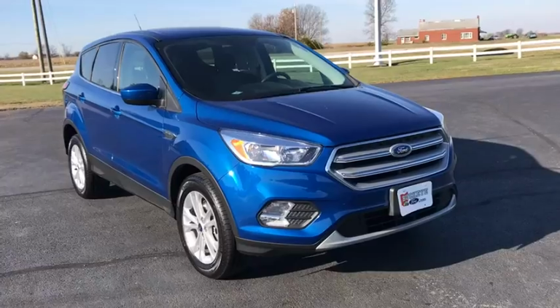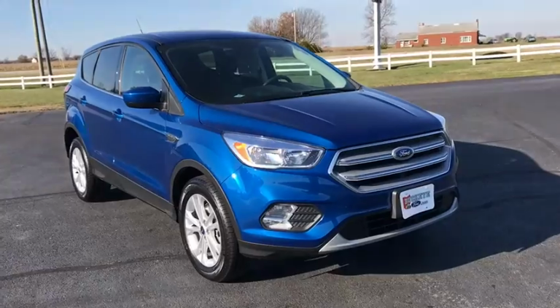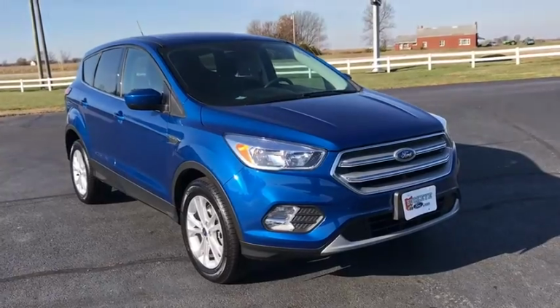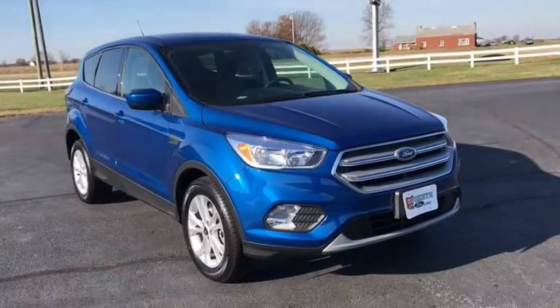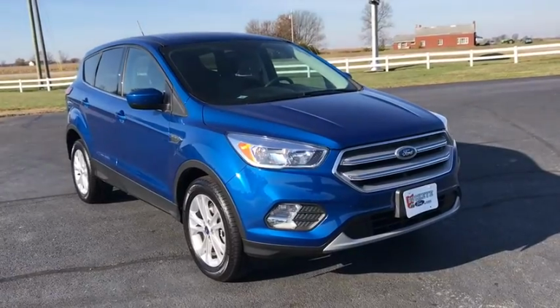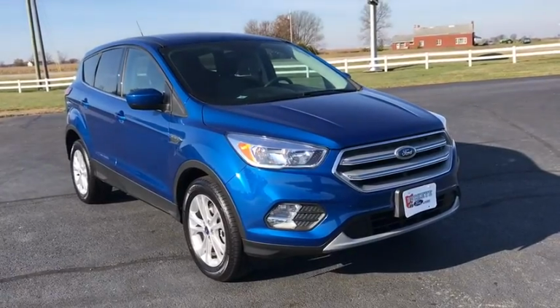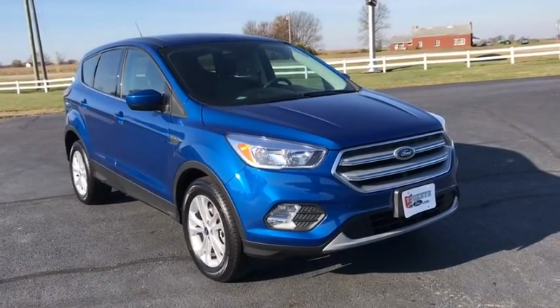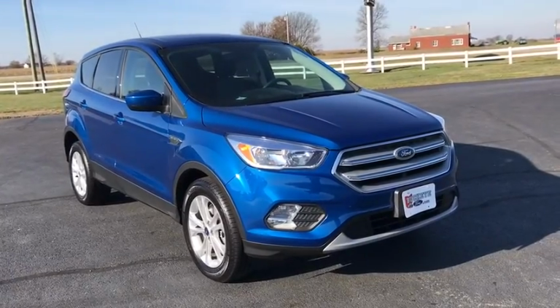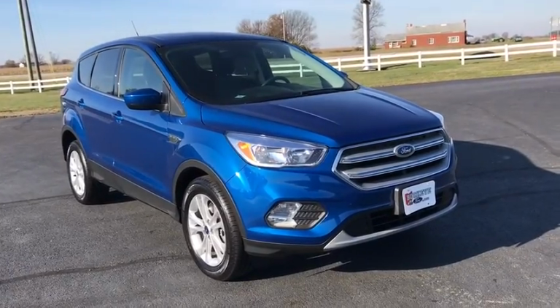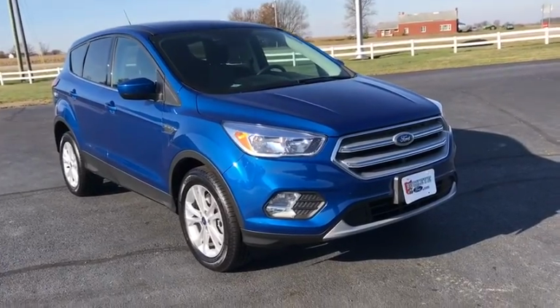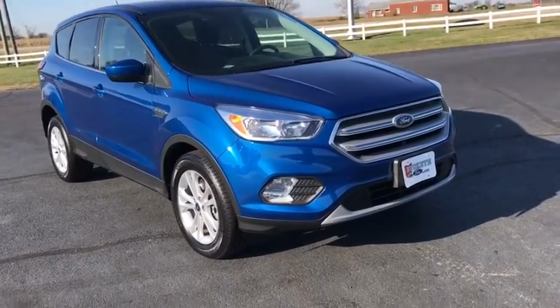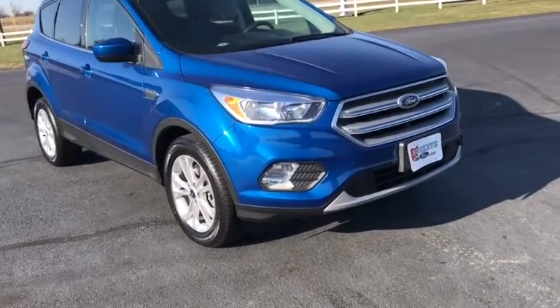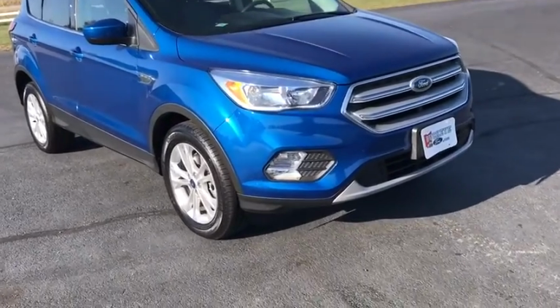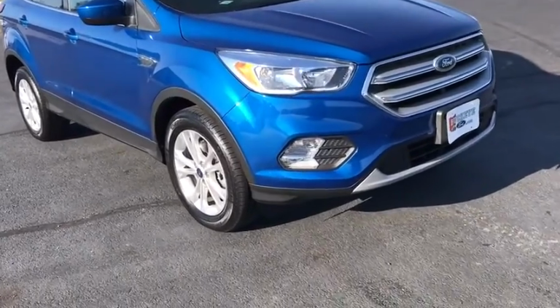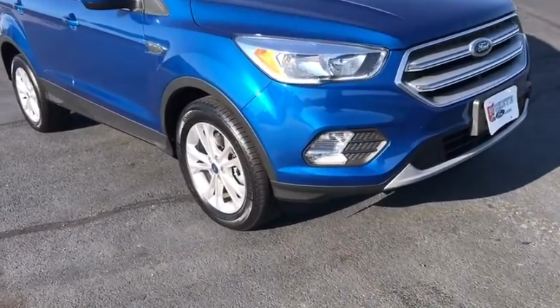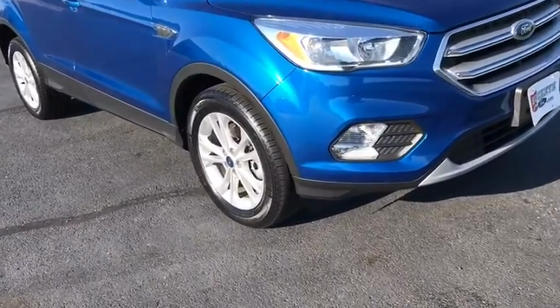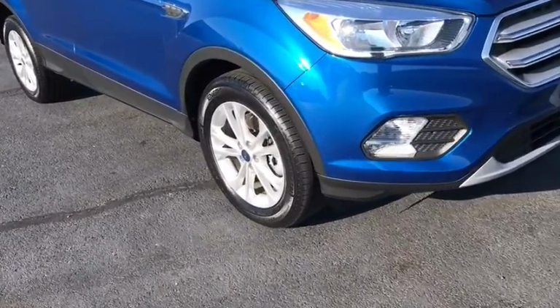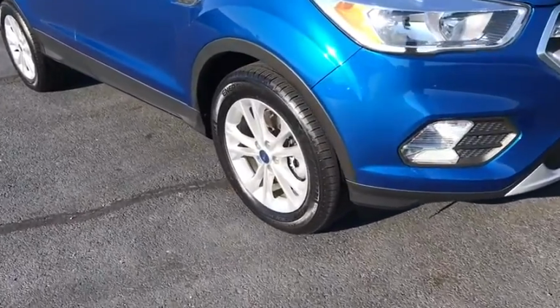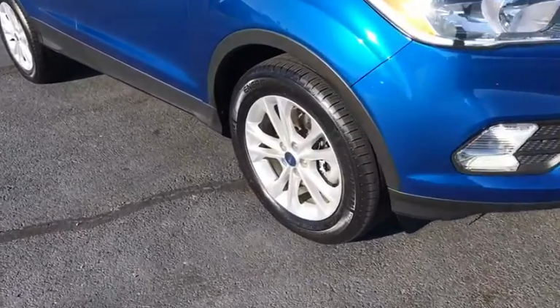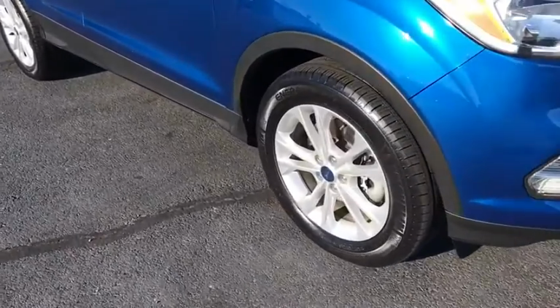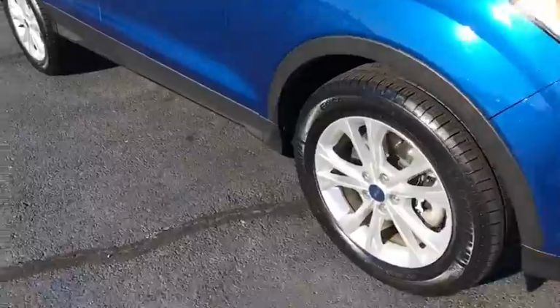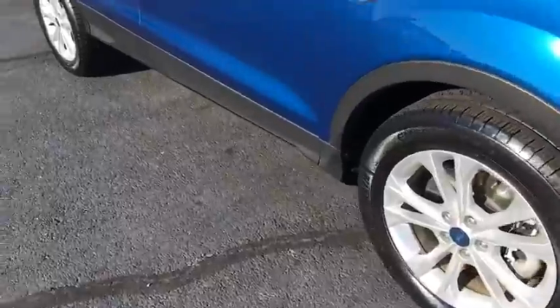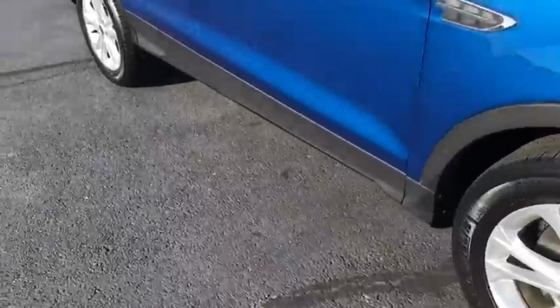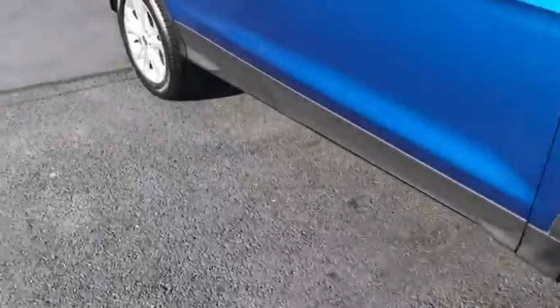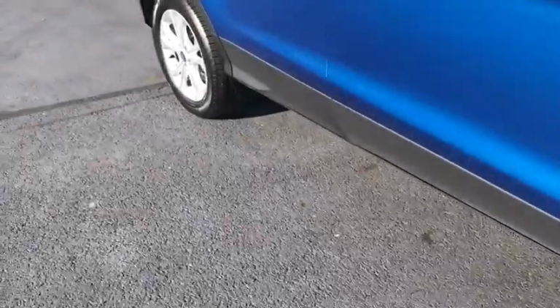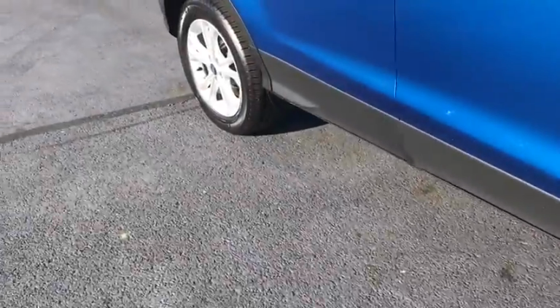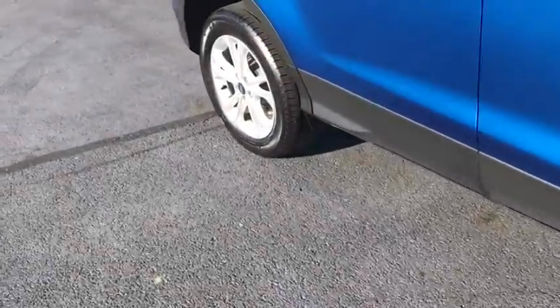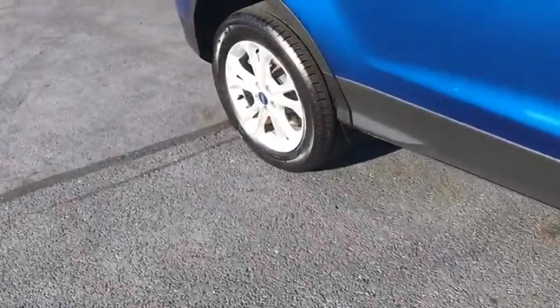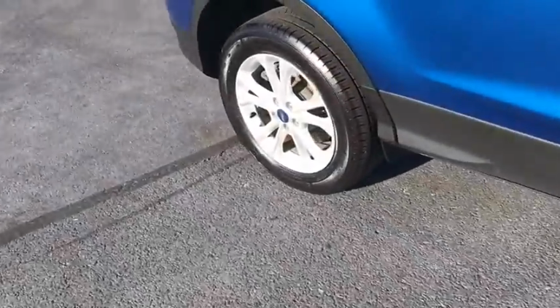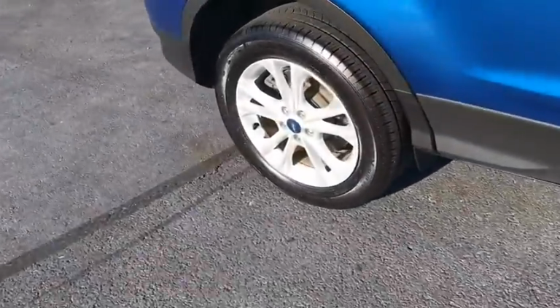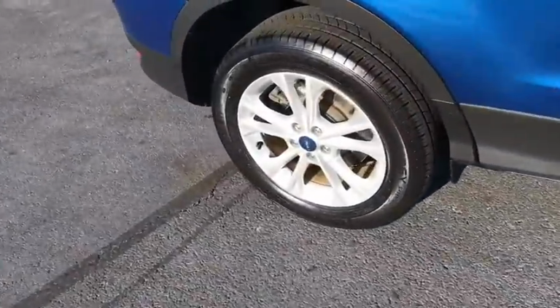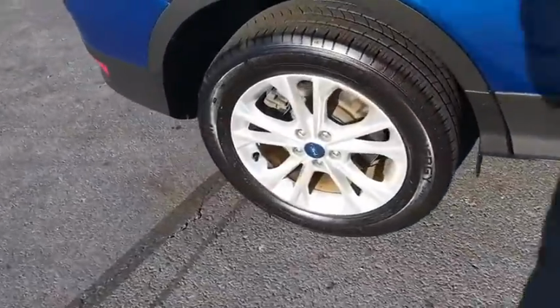Looking for the right vehicle? Check out the 2019 Ford Escape. Gas engines flex, tow, zip and go with Ford Escape.